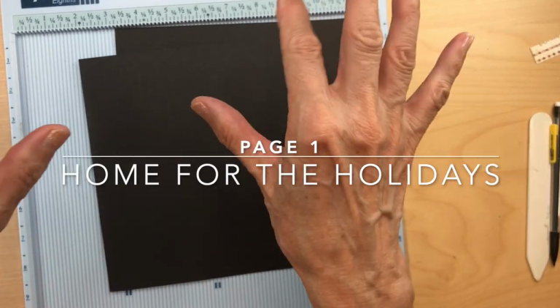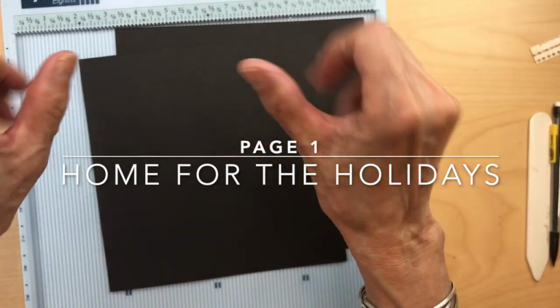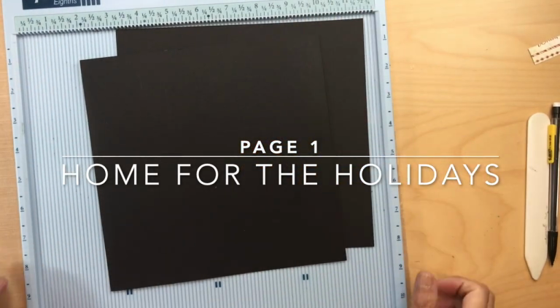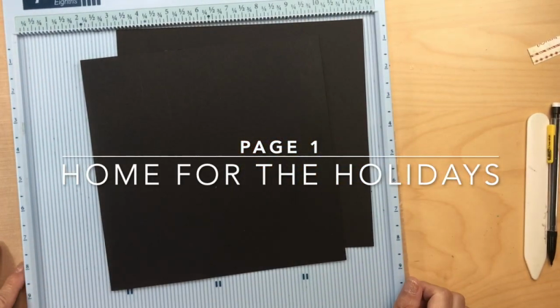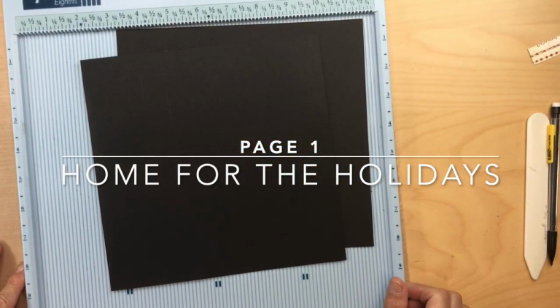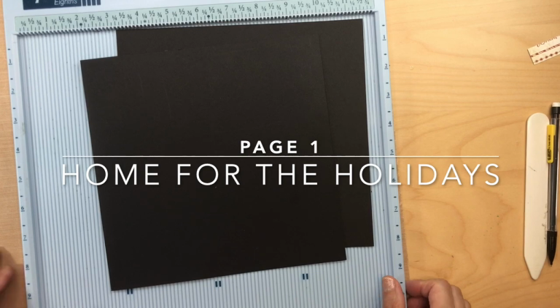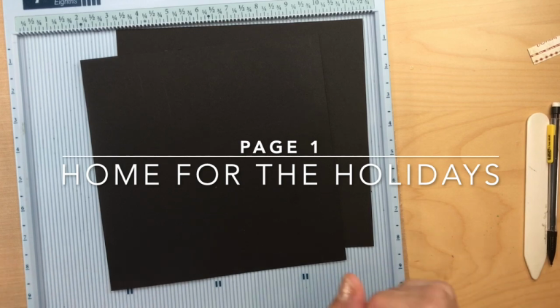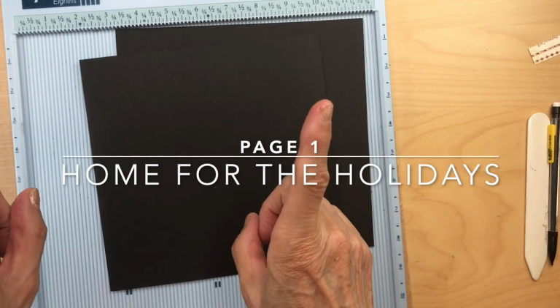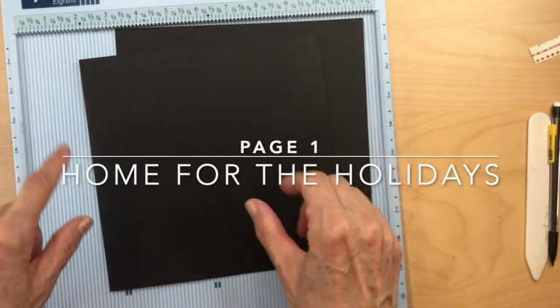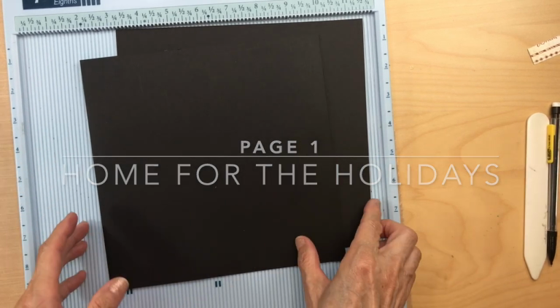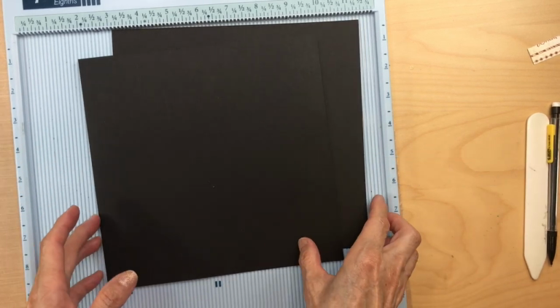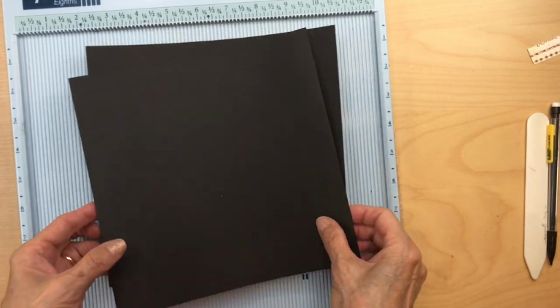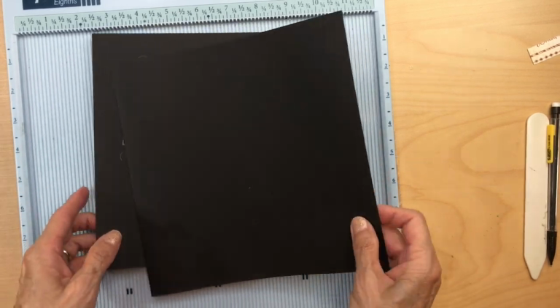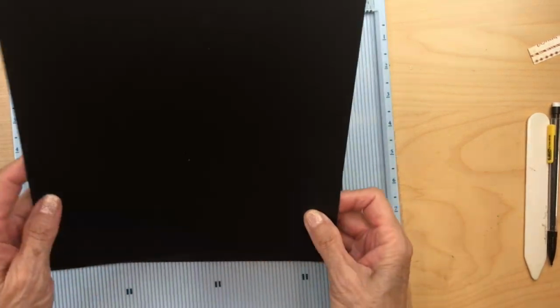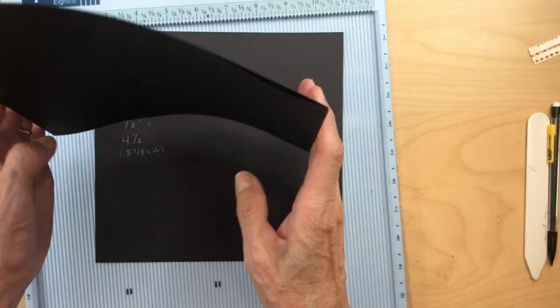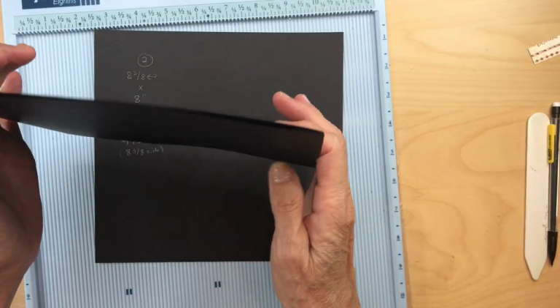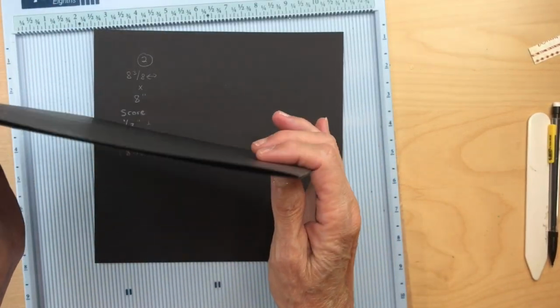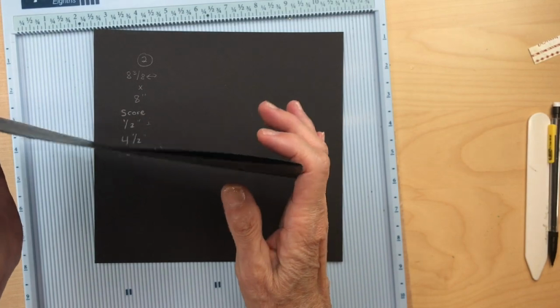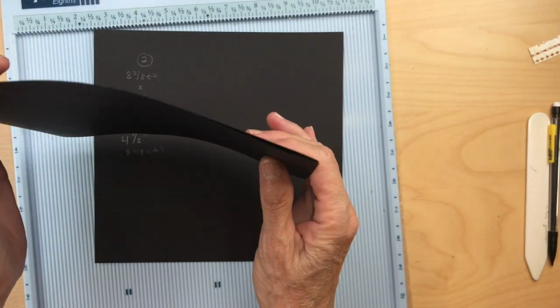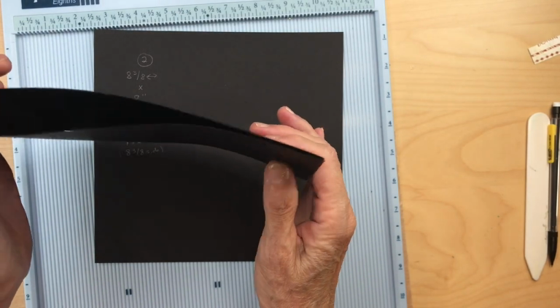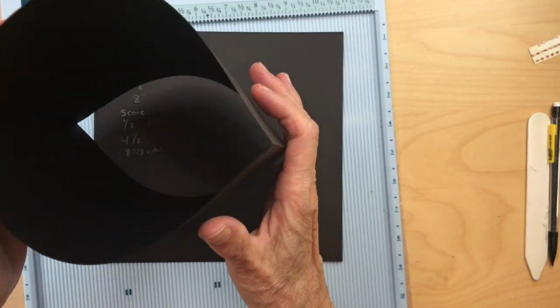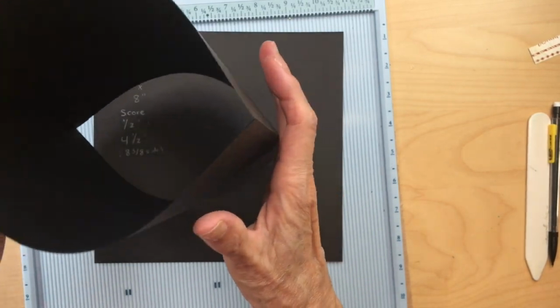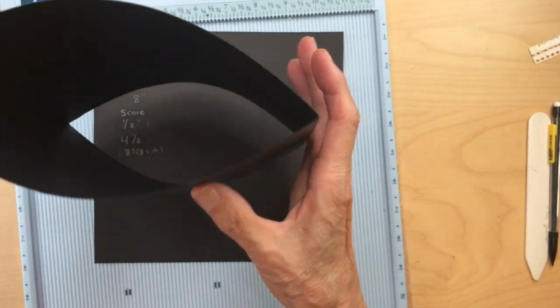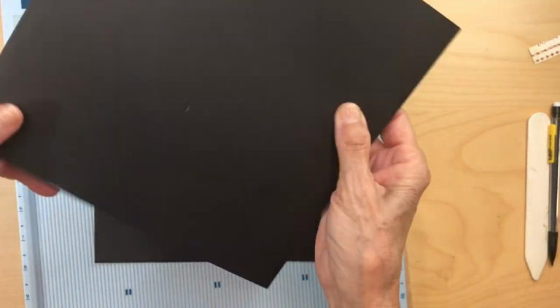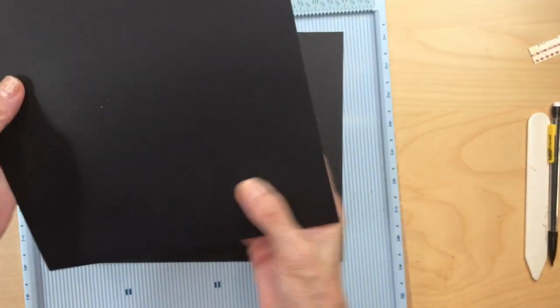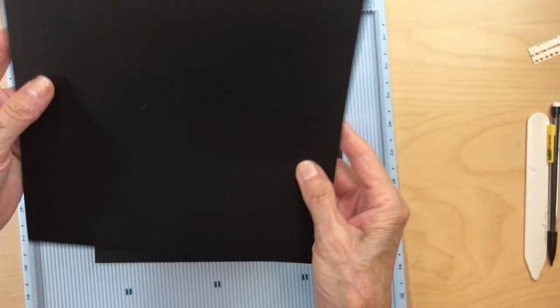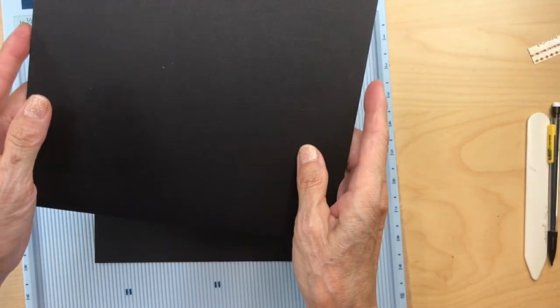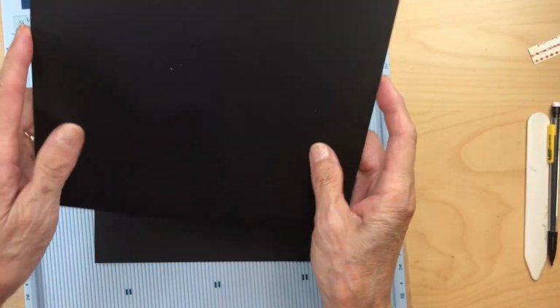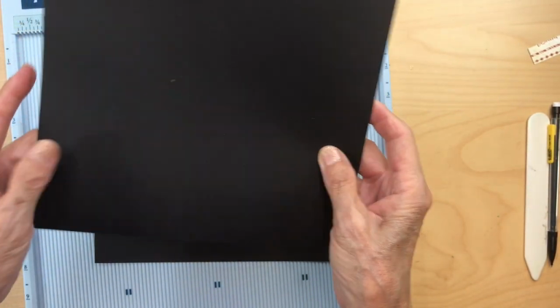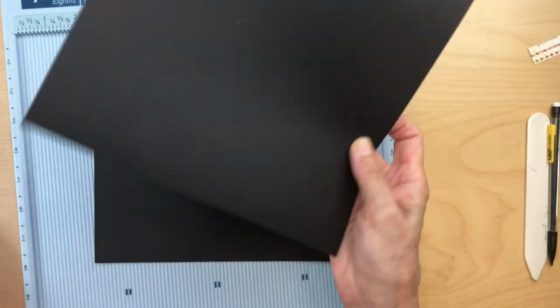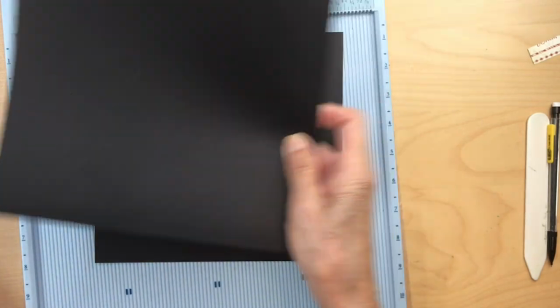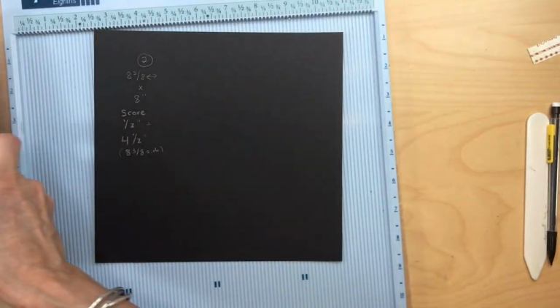We are here for page one. You're going to find your pocket page that you made with your base, your eight by eight pocket page. Put that aside.